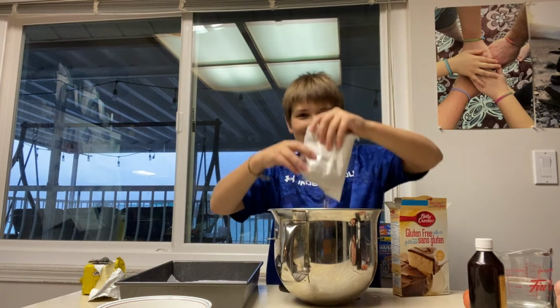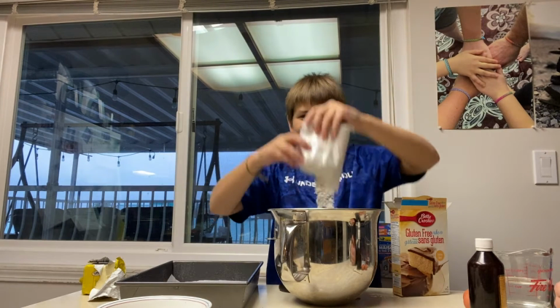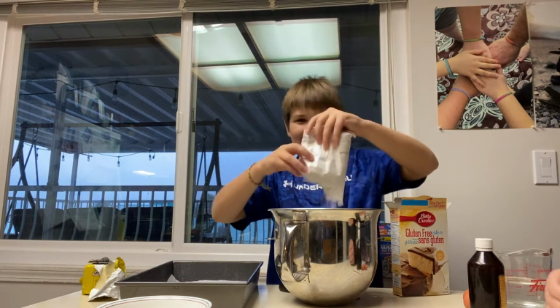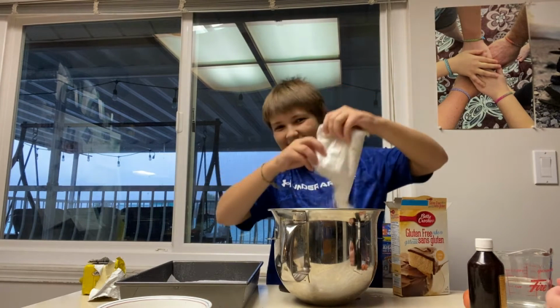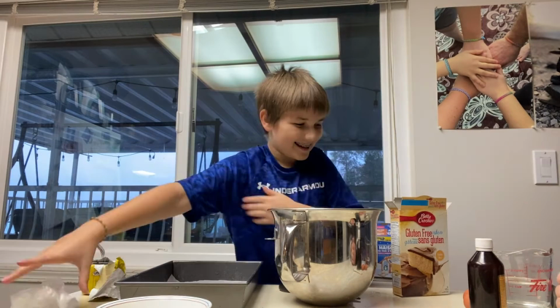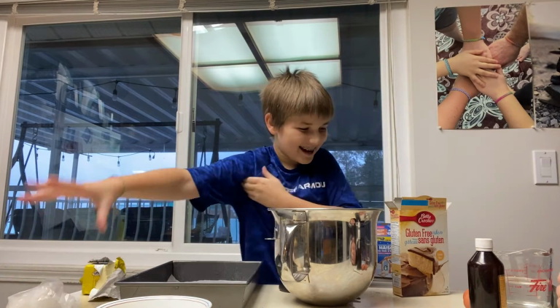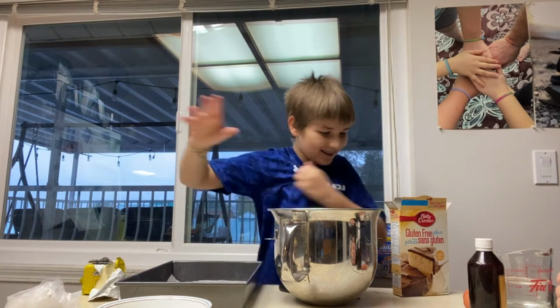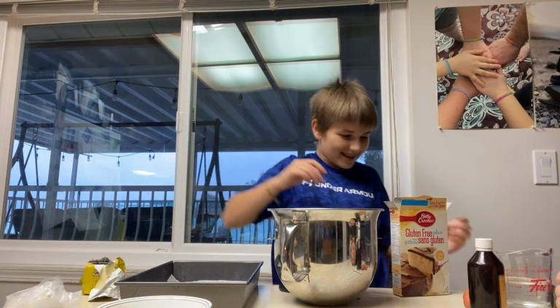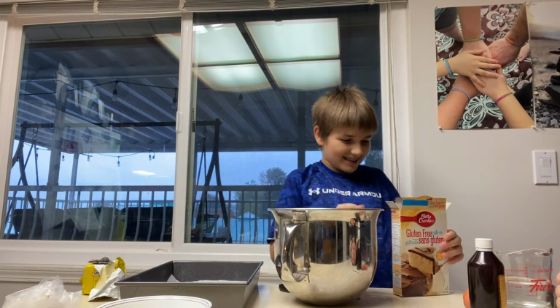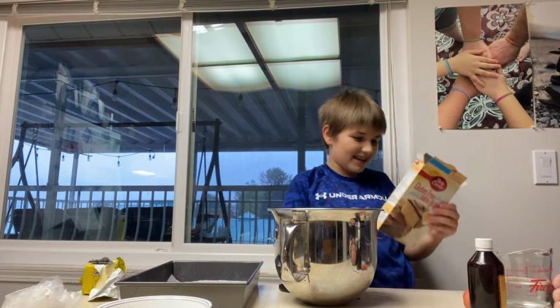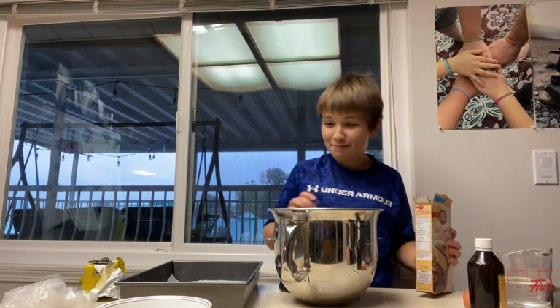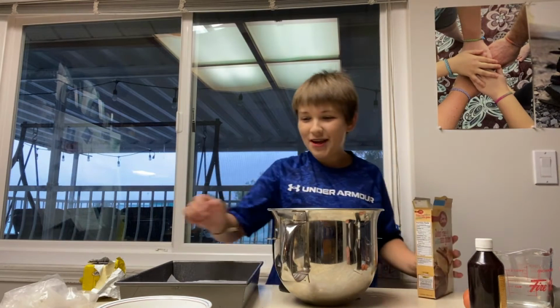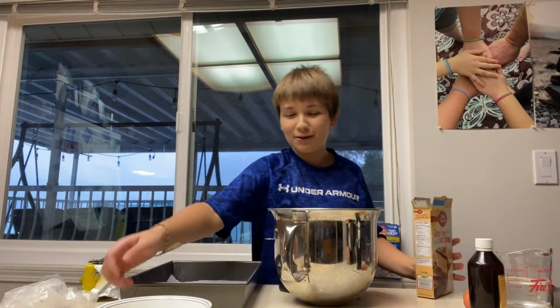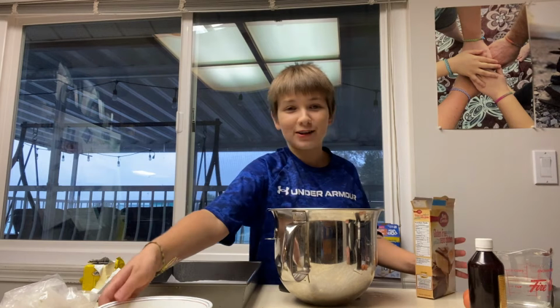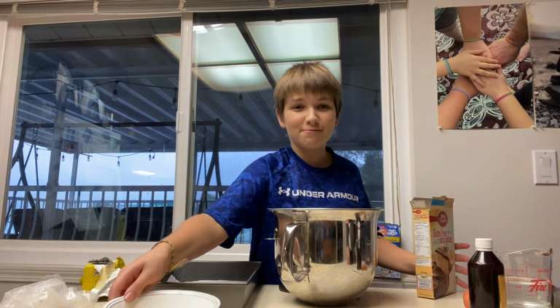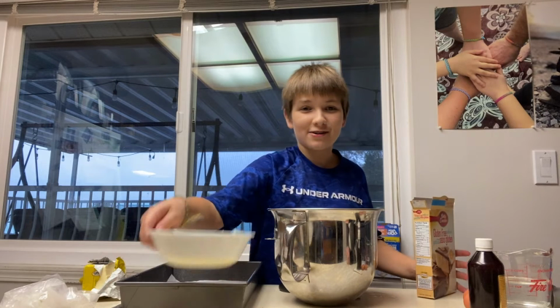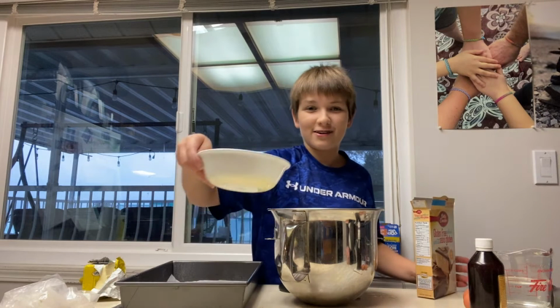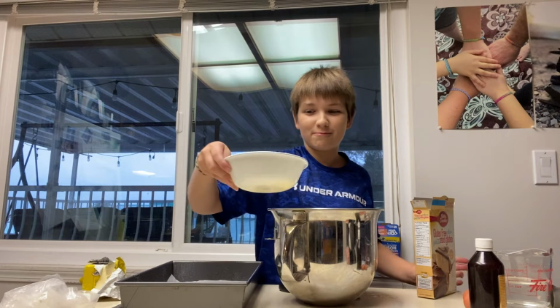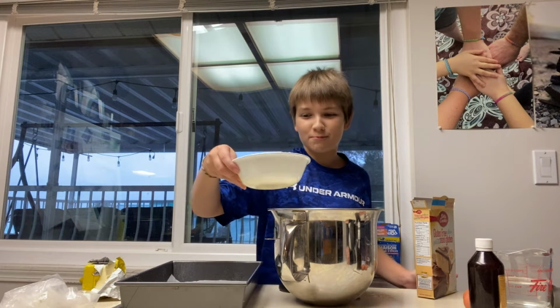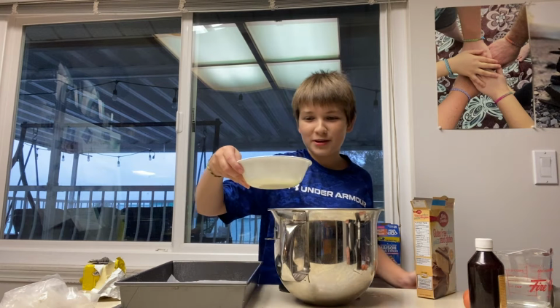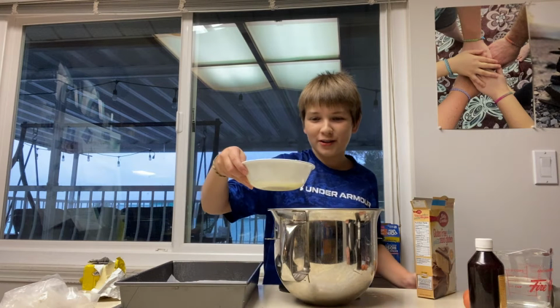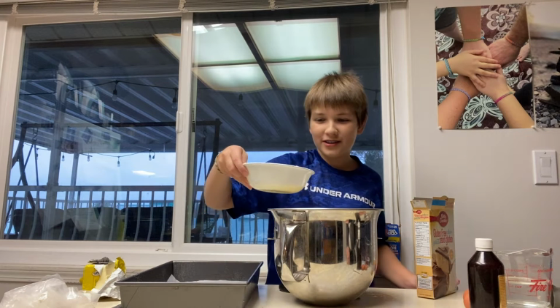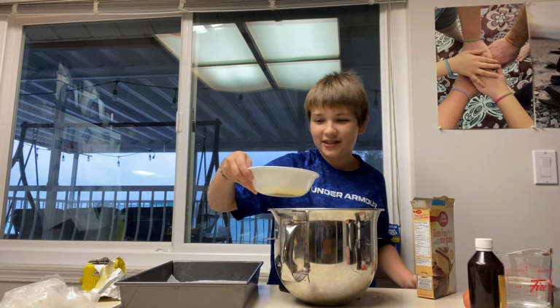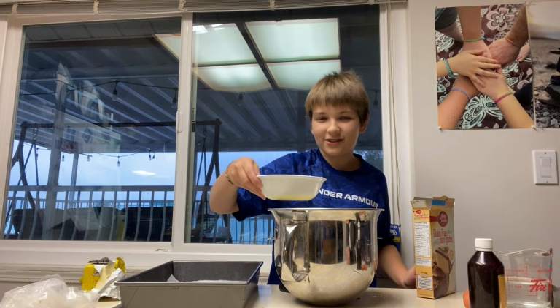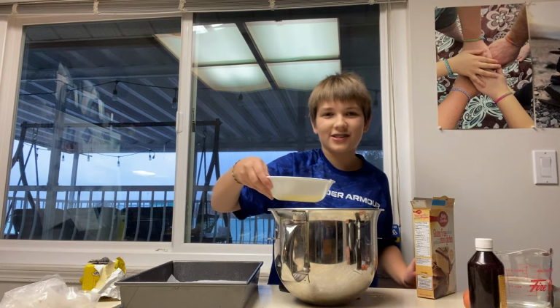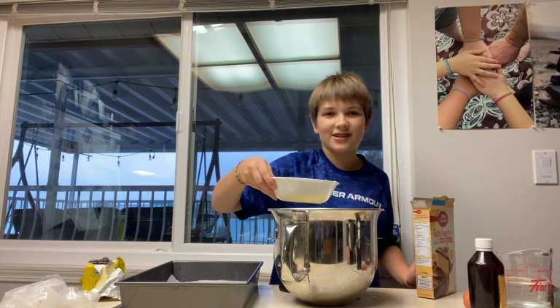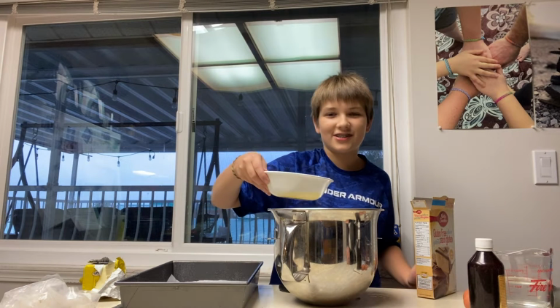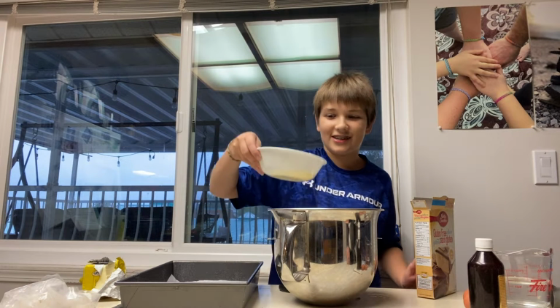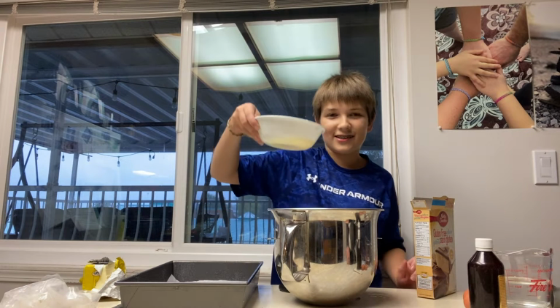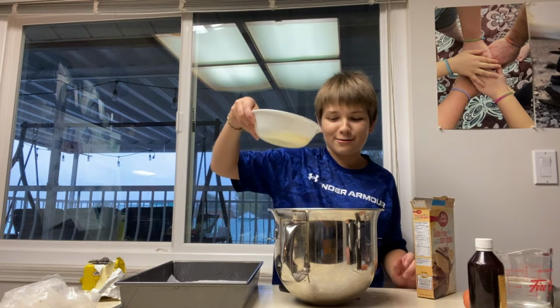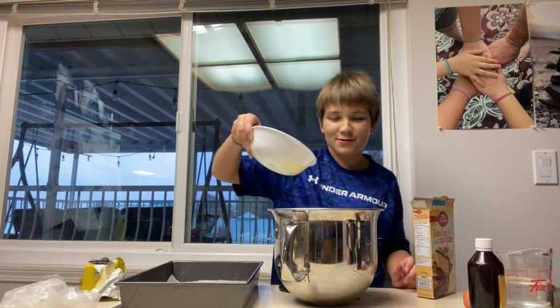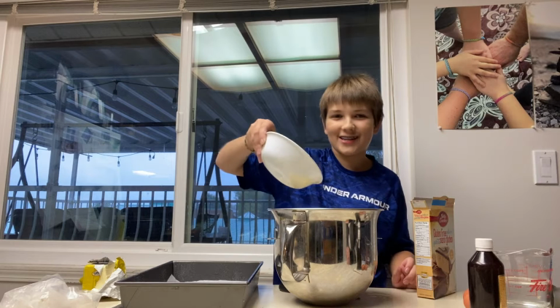Delicious. Now it says our melted butter — I pre-melted it. It looks disgusting. Let's pour that in.